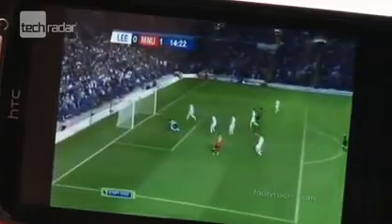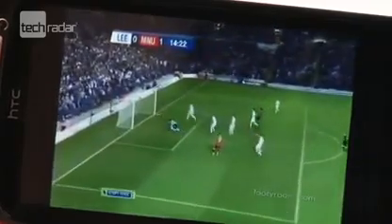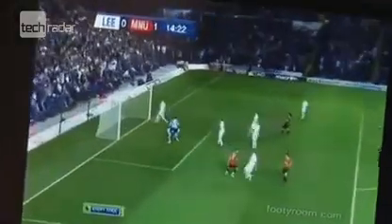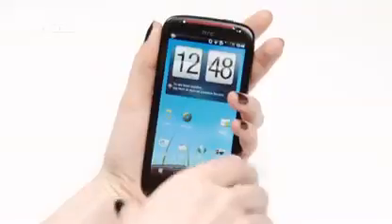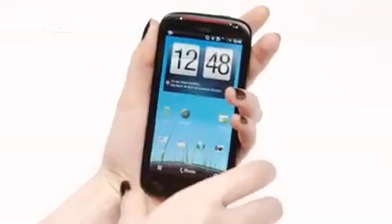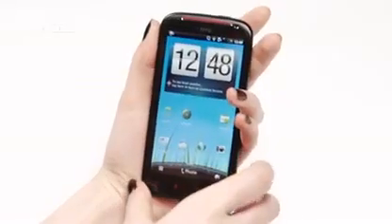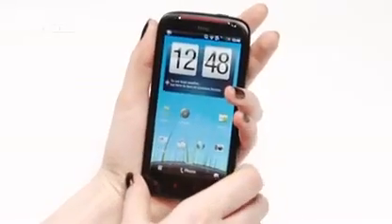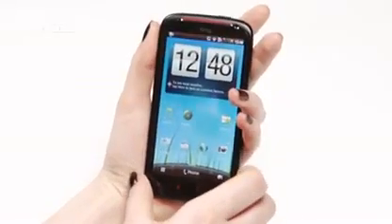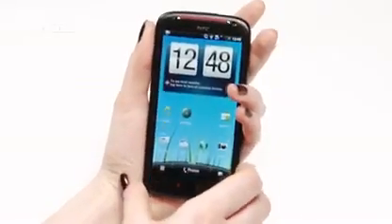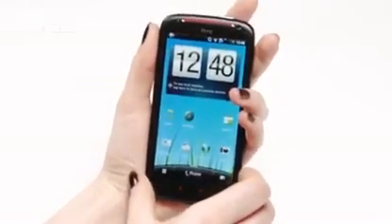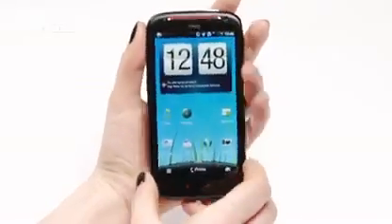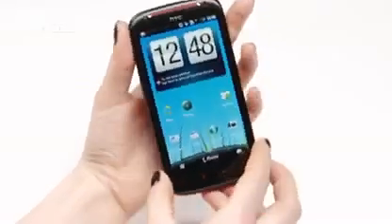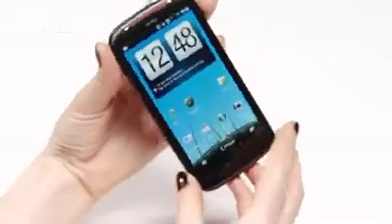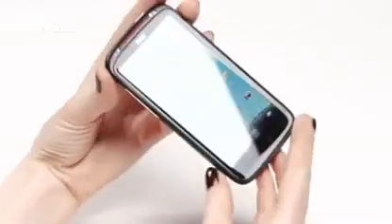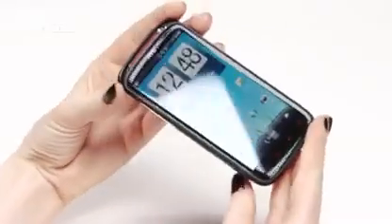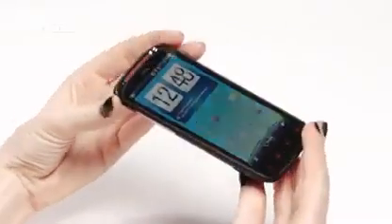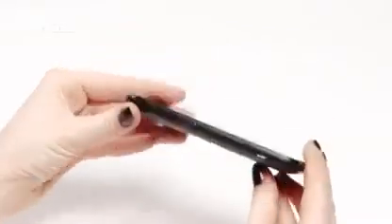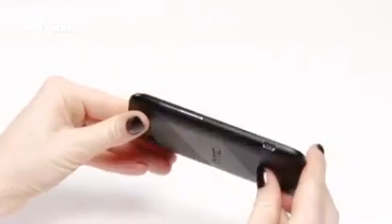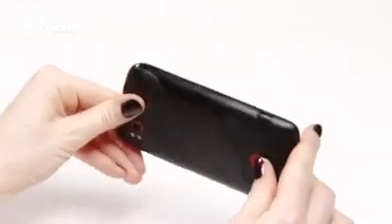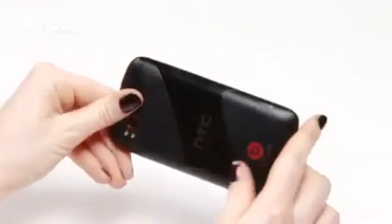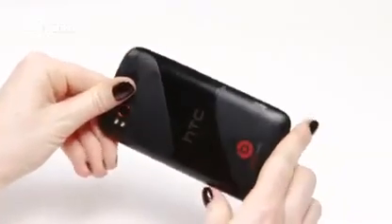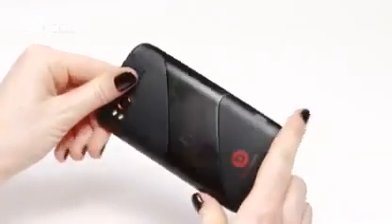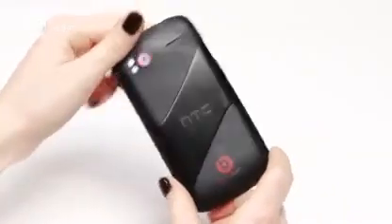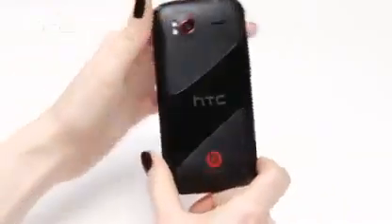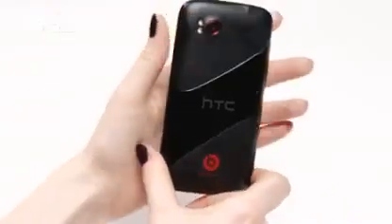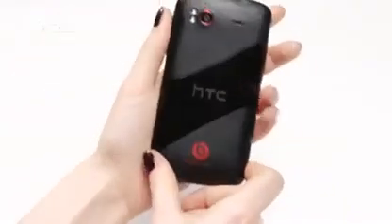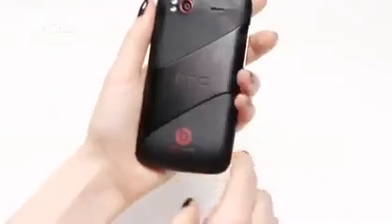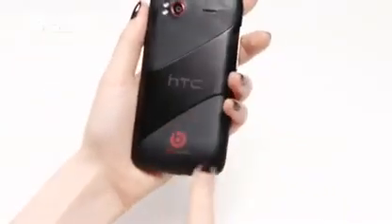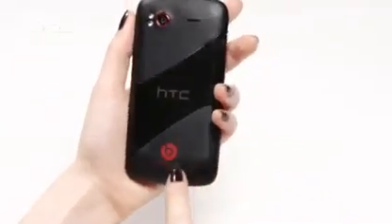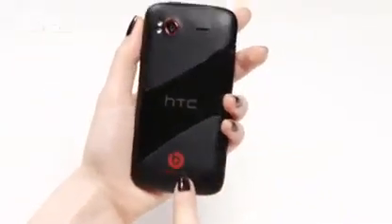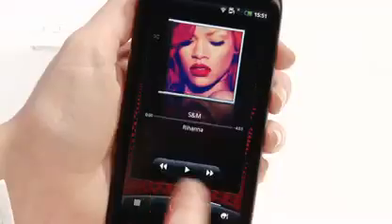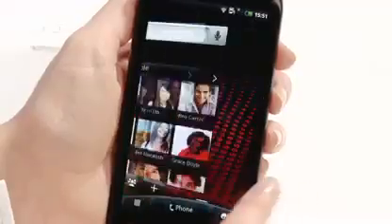You'd be forgiven for thinking you were looking at the first-gen HTC Sensation with a bit of a spruce-up on the case. That's because the size and the weight of the XE is identical to the previous model.